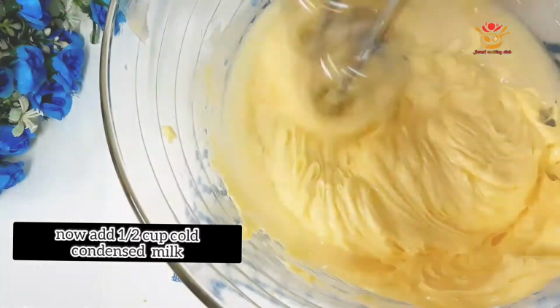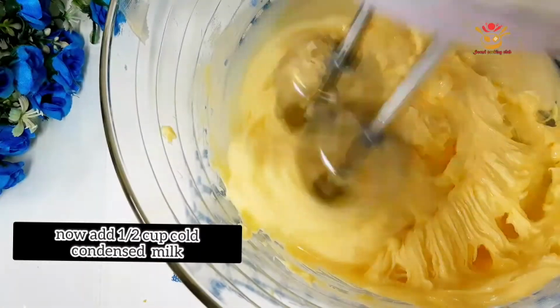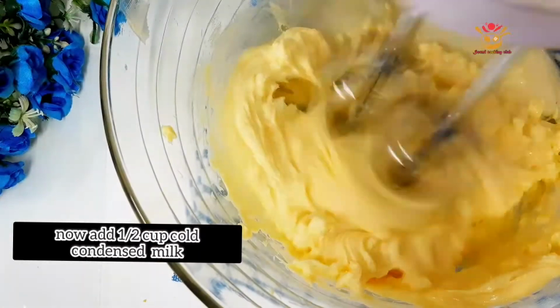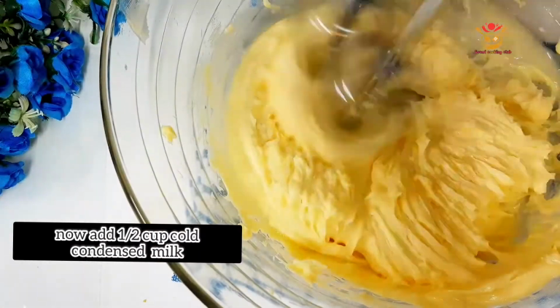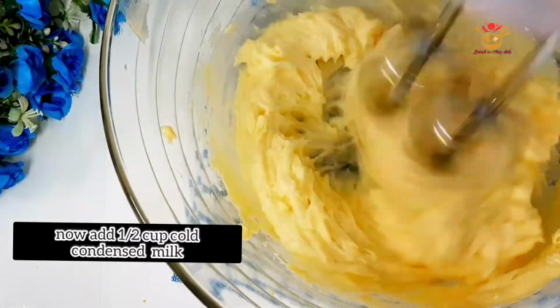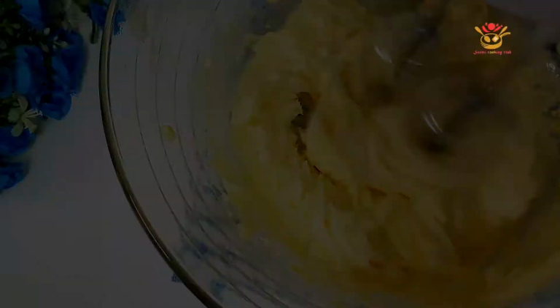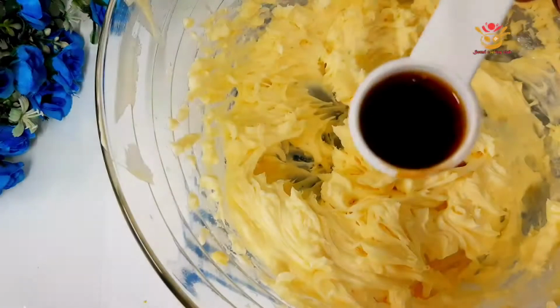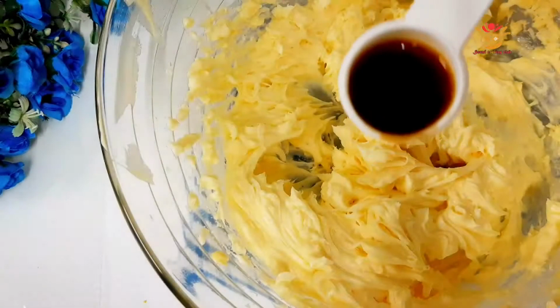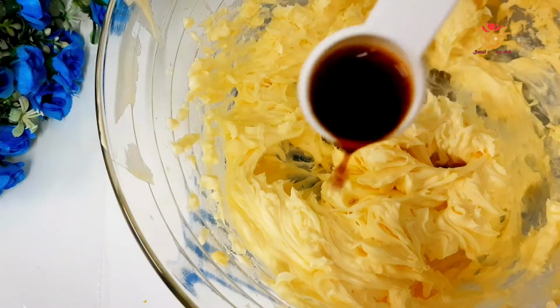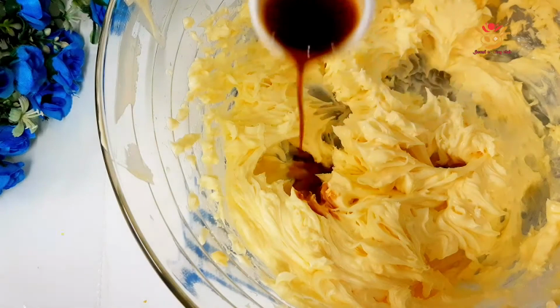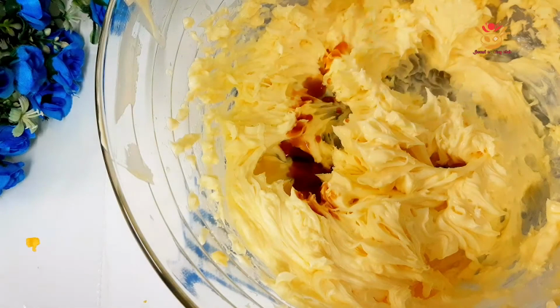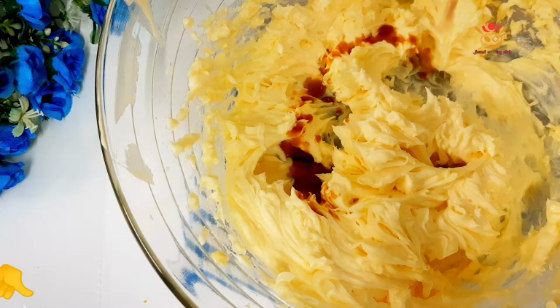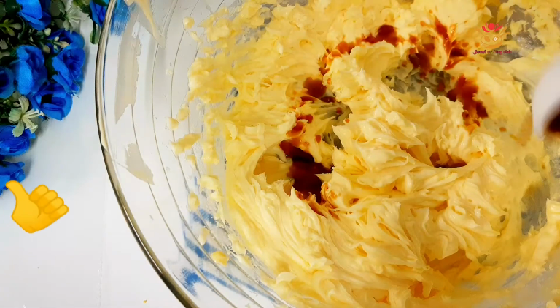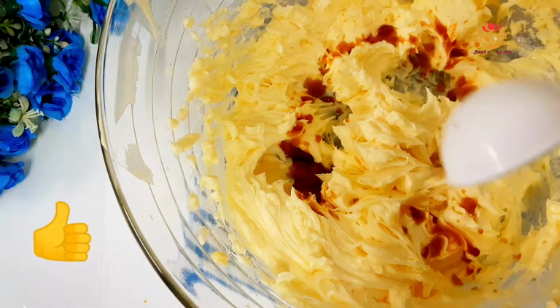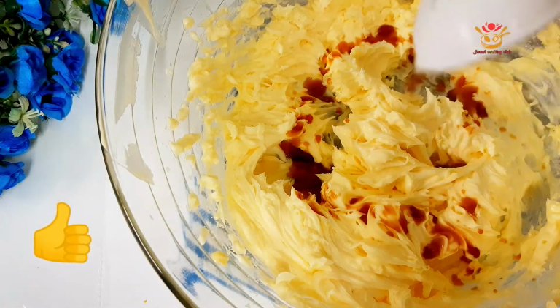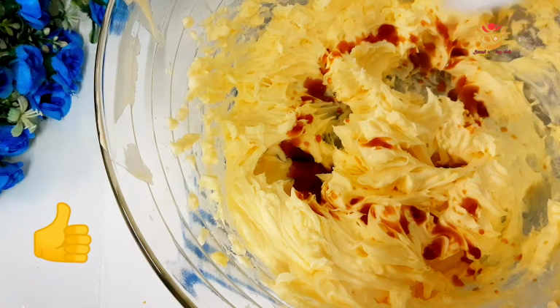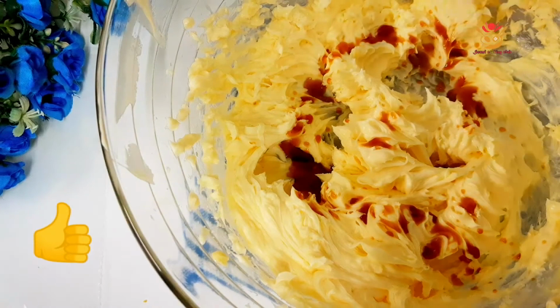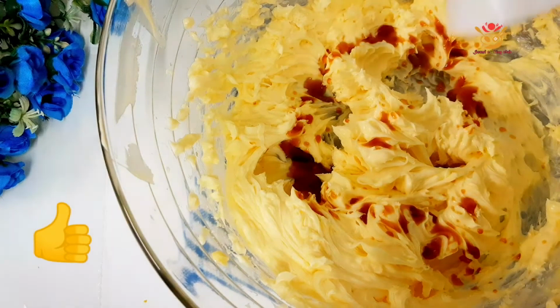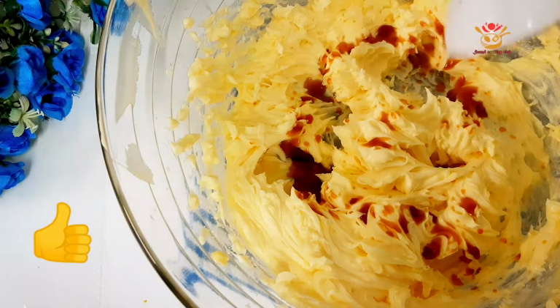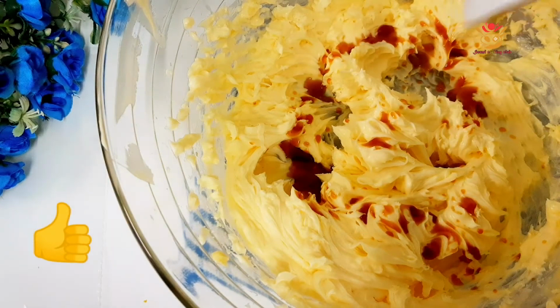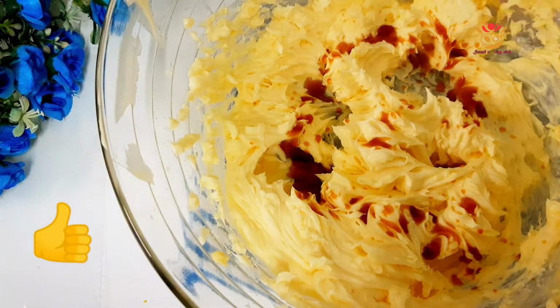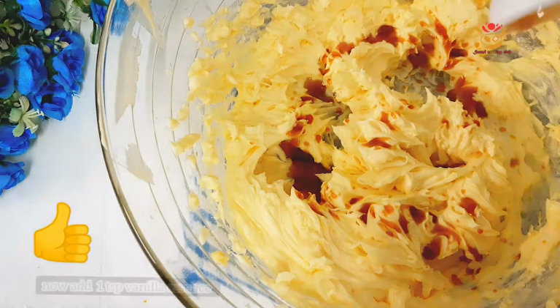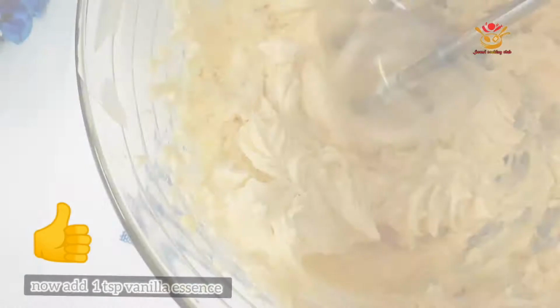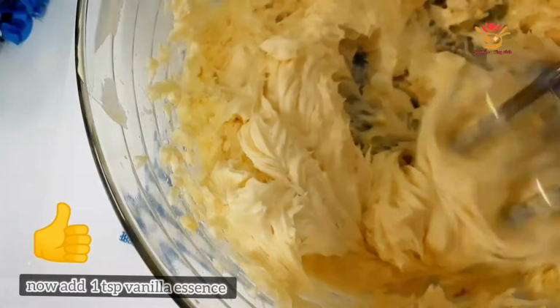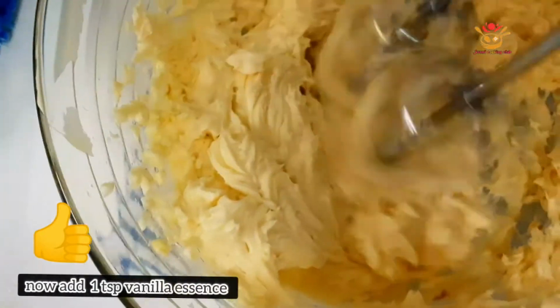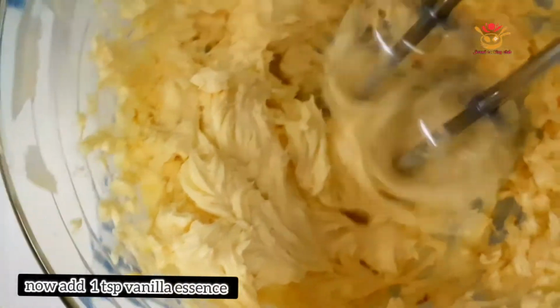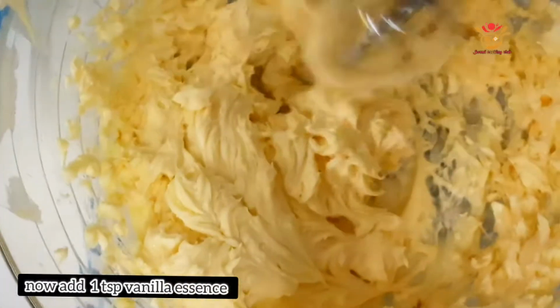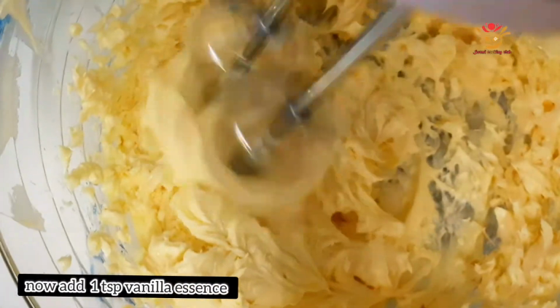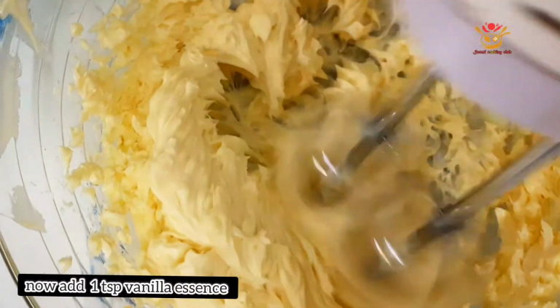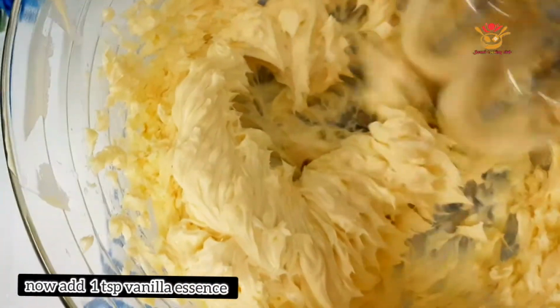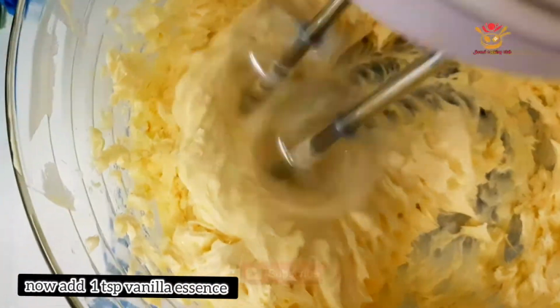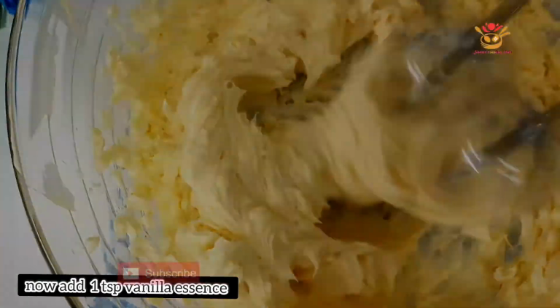We can give it a 3/4 cup of batter. Then we can give it an extra portion.